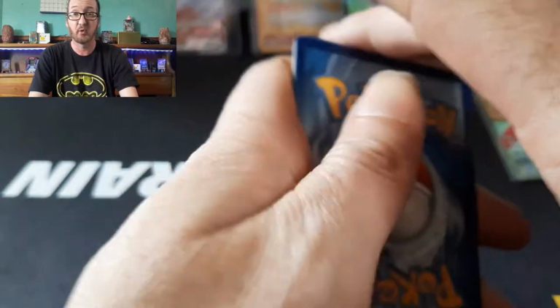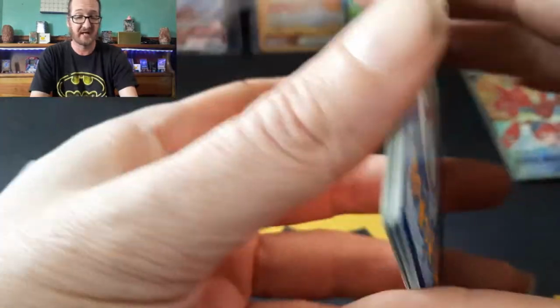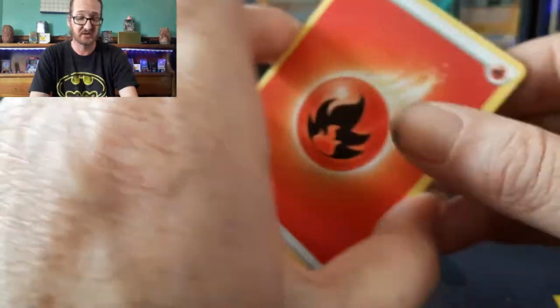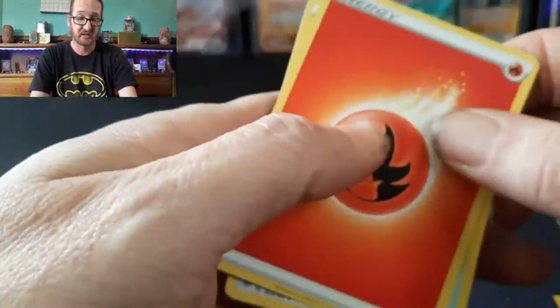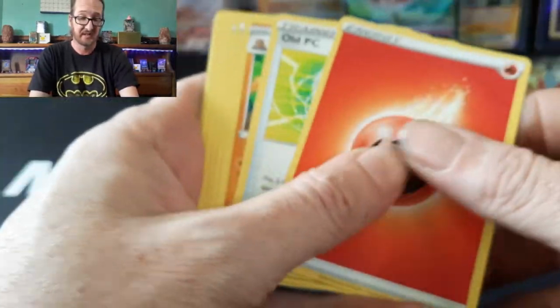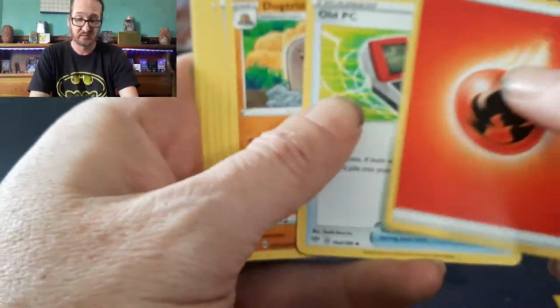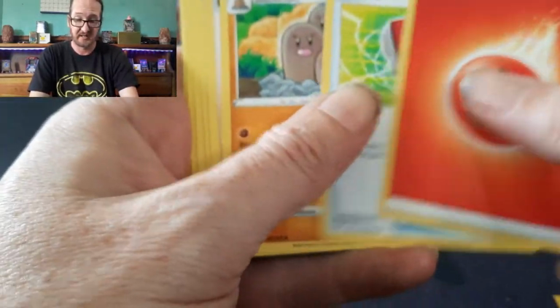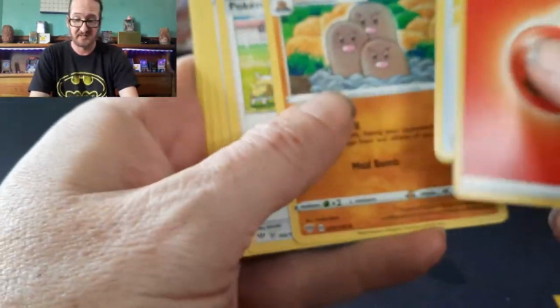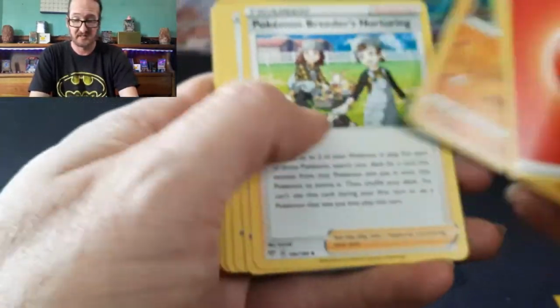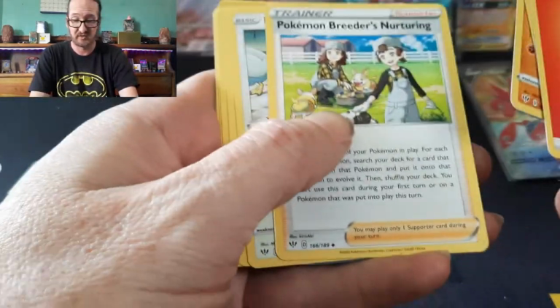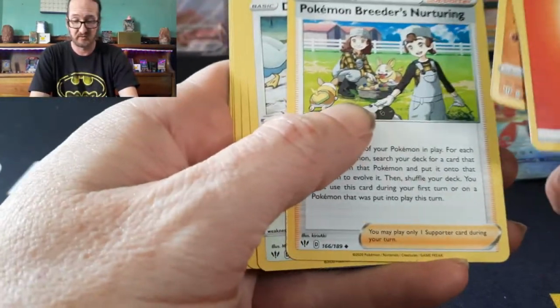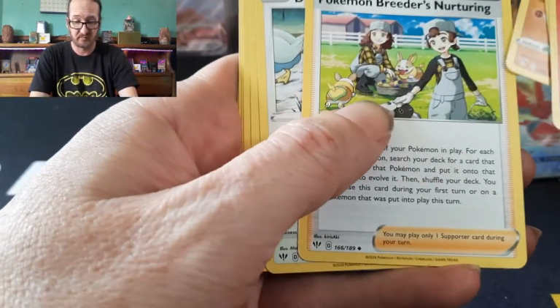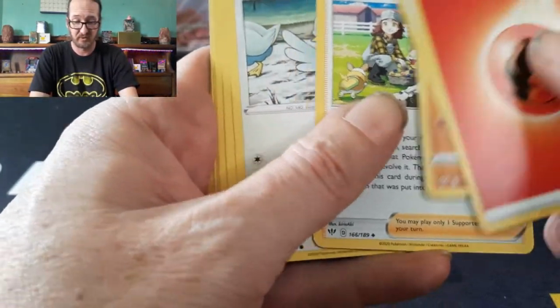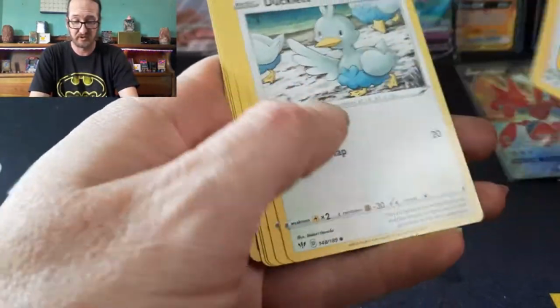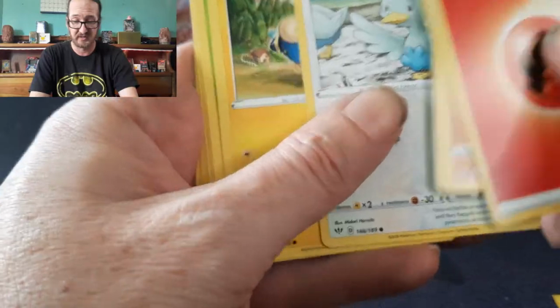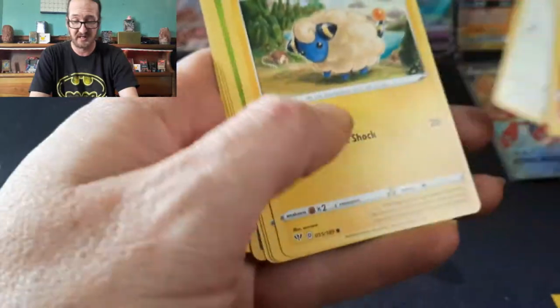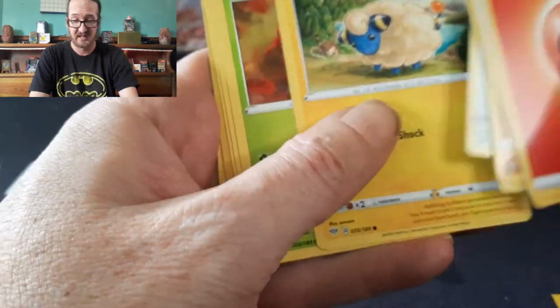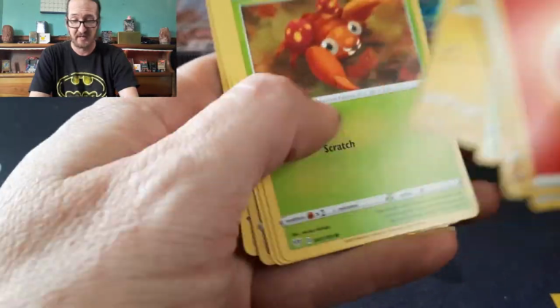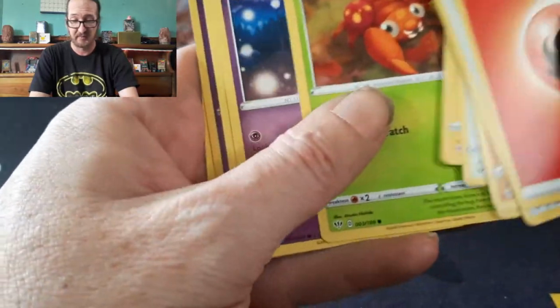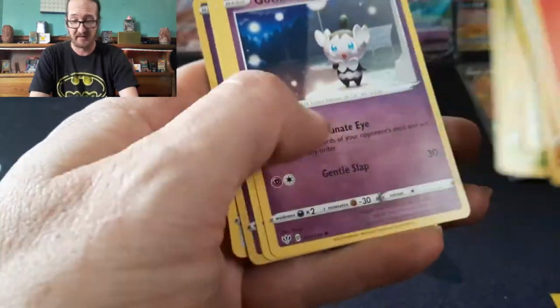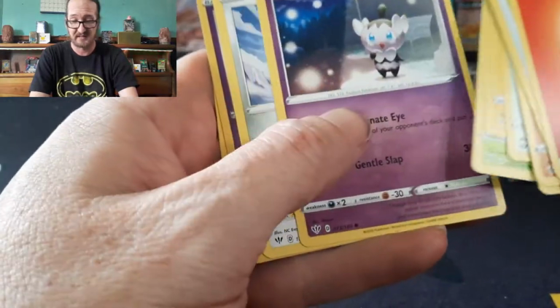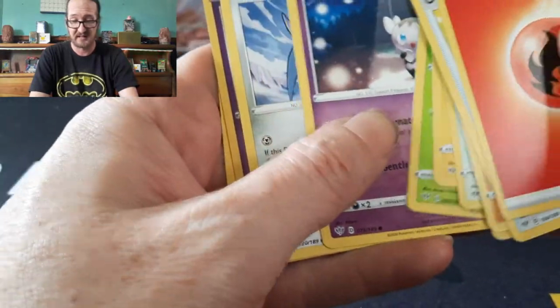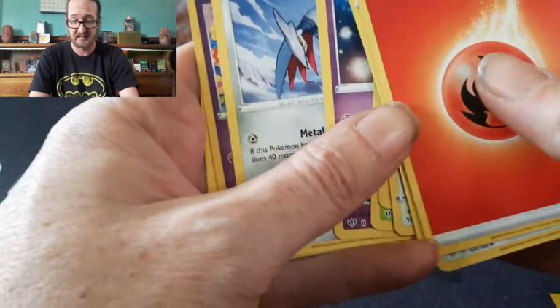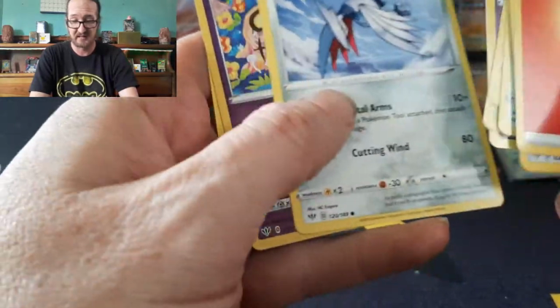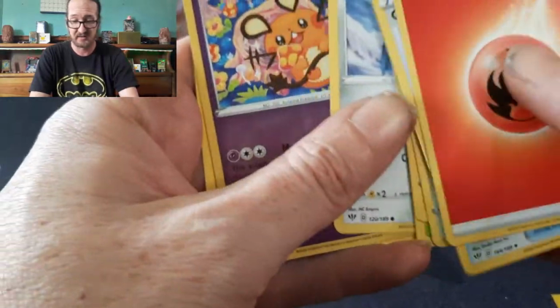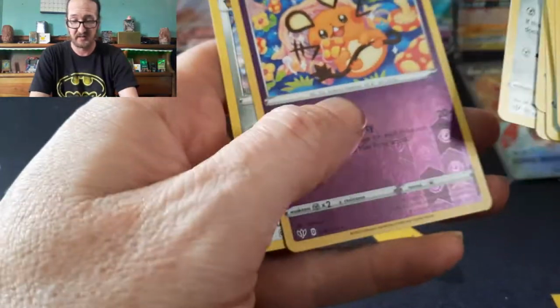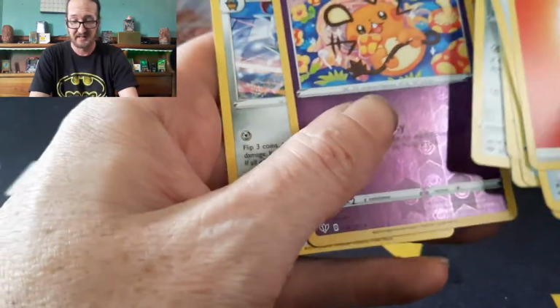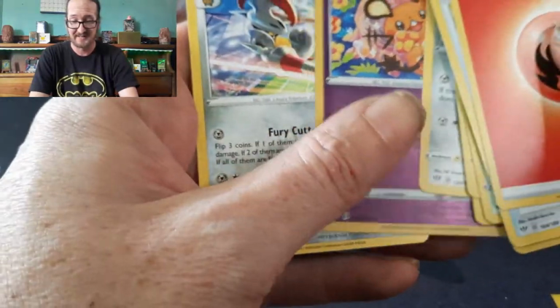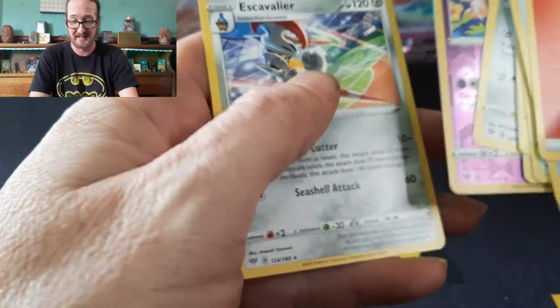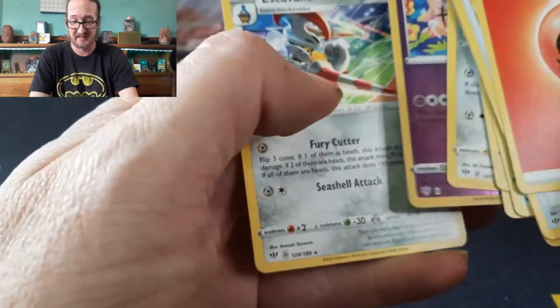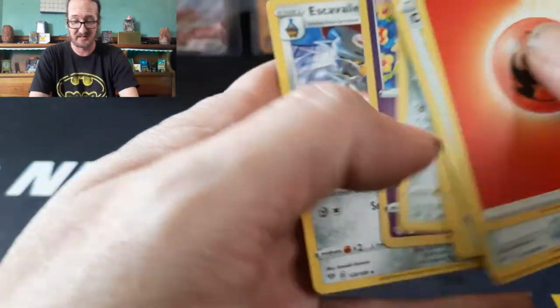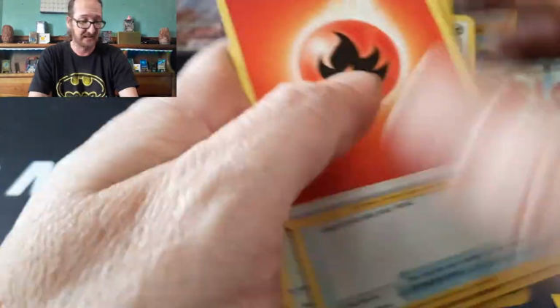No big deal — she's at work. Here's what we got: an old Porygon, Golduck, Dodrio, Pokemon Breeder's Nurturing, Ducklett, Marill, Paras, Gastly, Skarmory, Dedenne, and Escavalier.